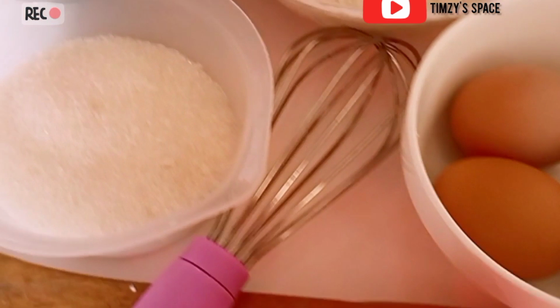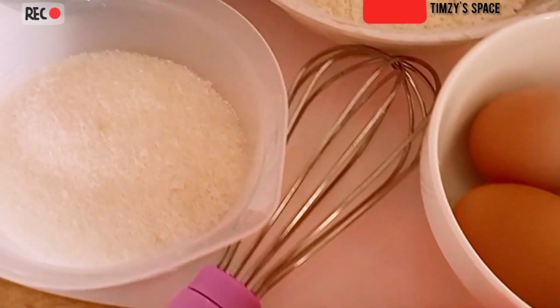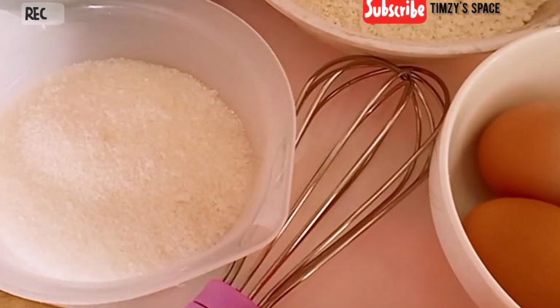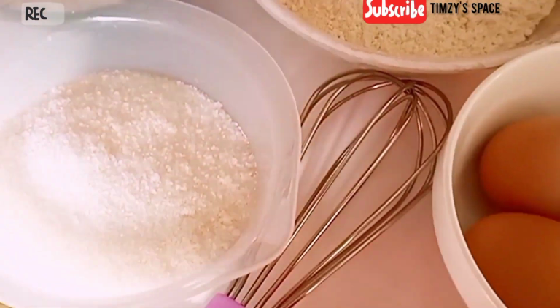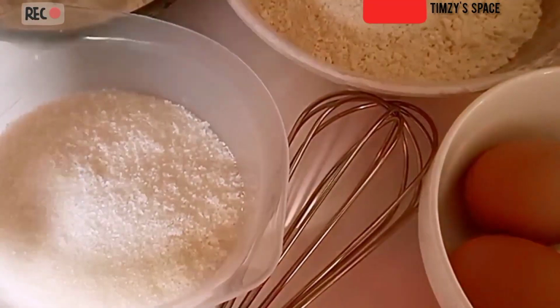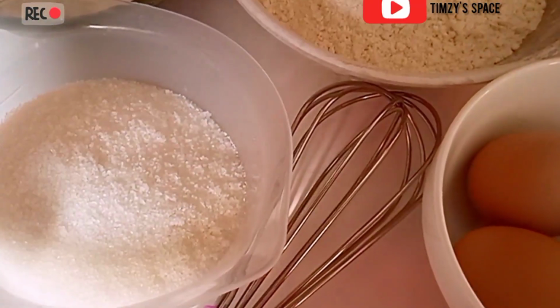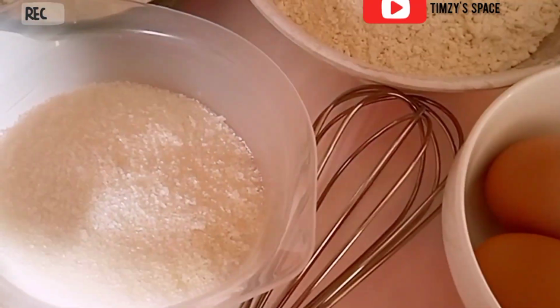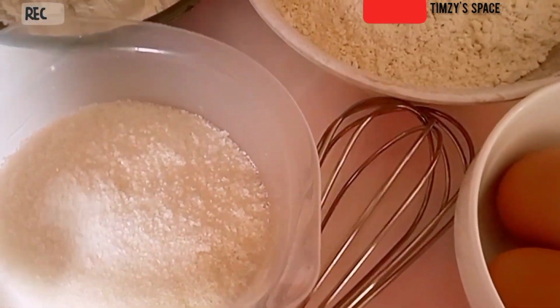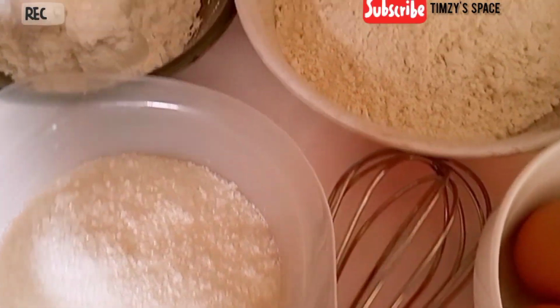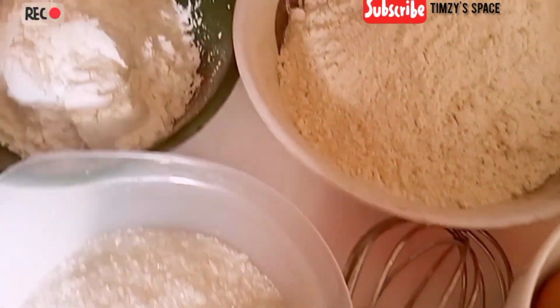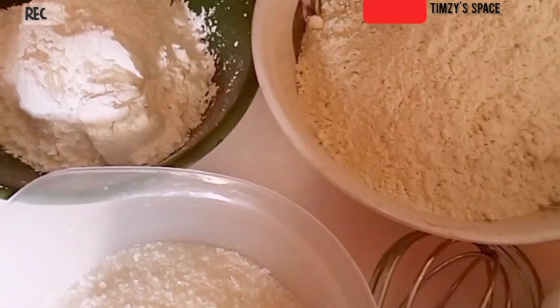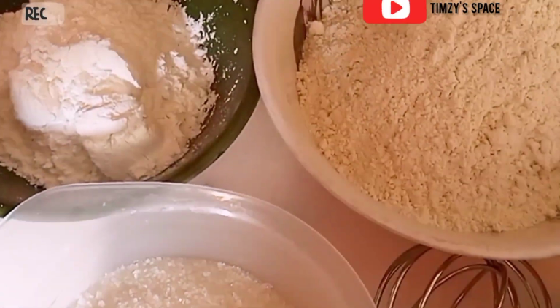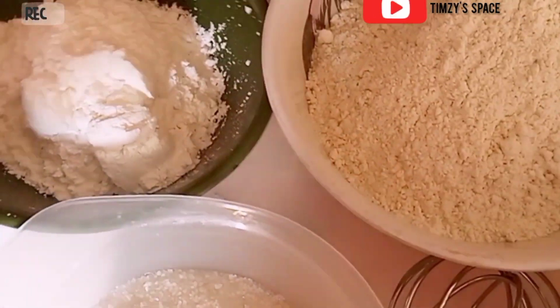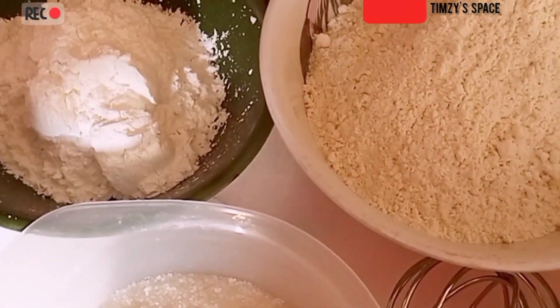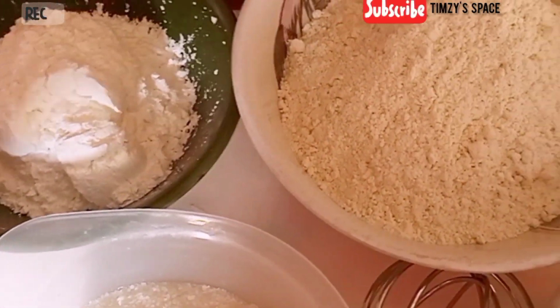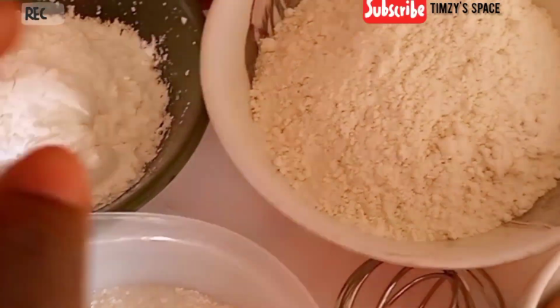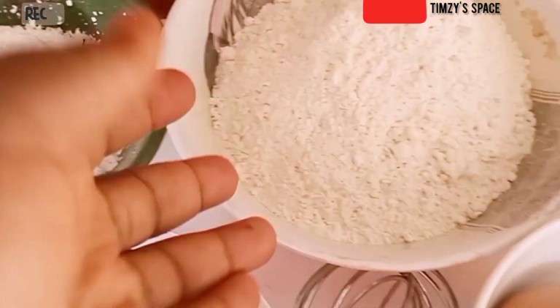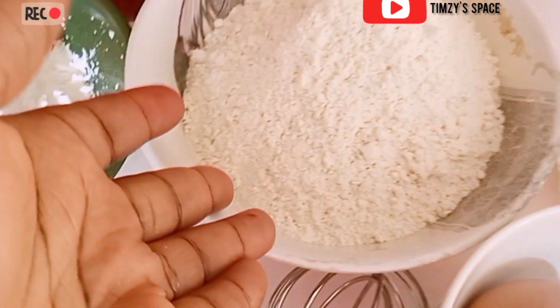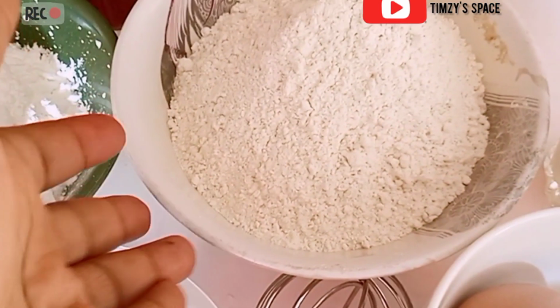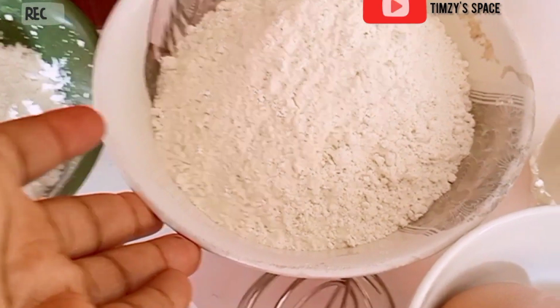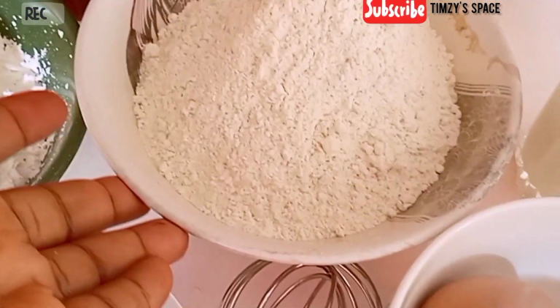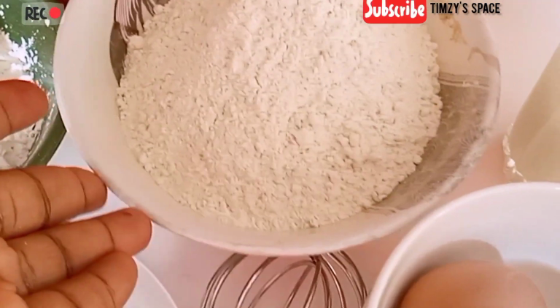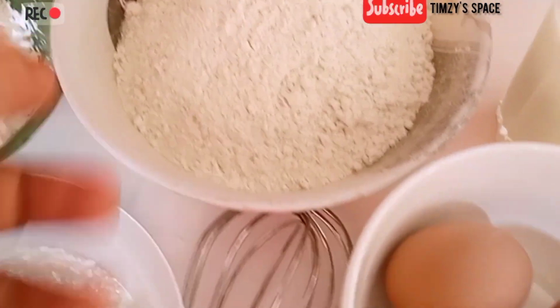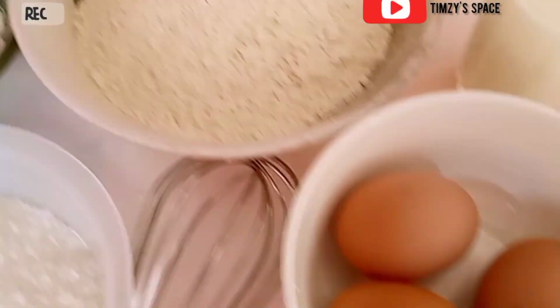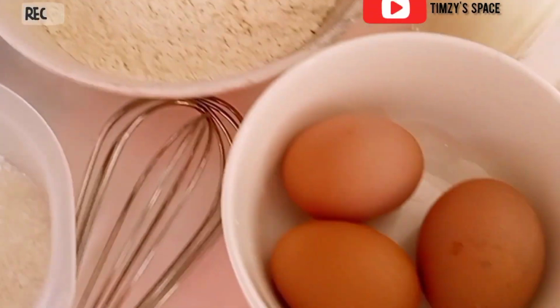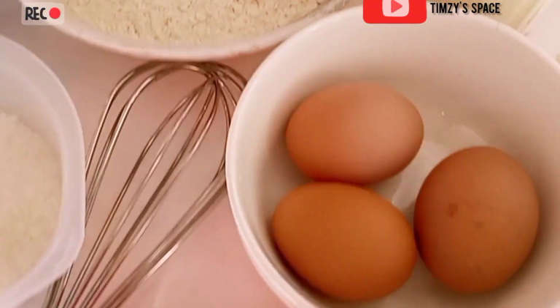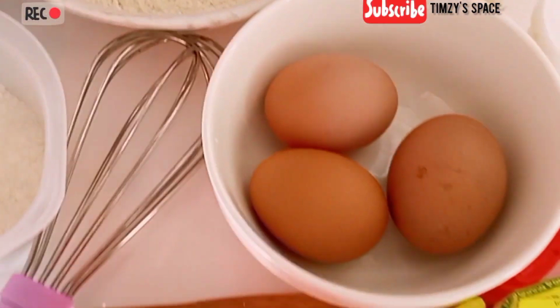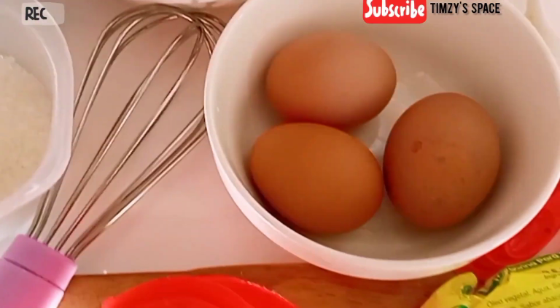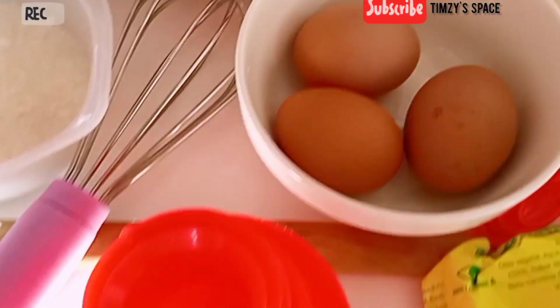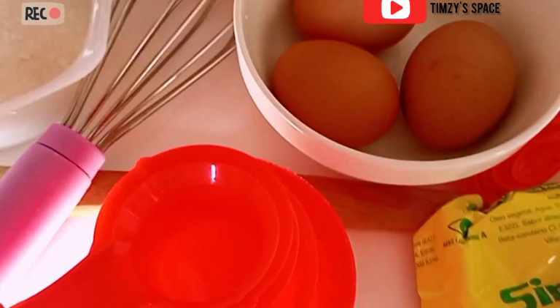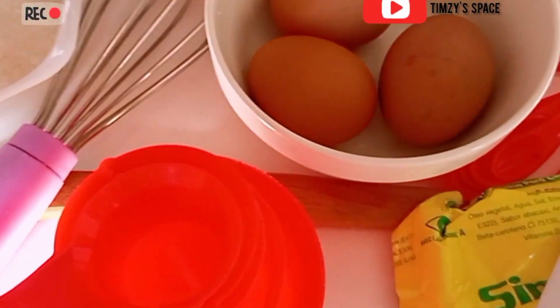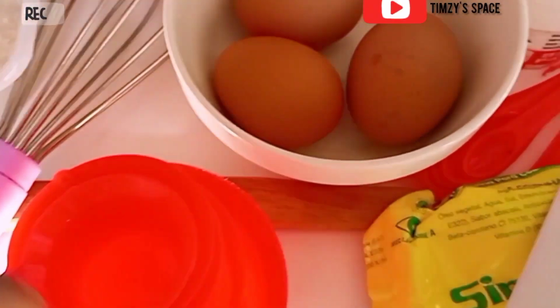Welcome back to my YouTube channel. In today's video, I'll be showing you how to make vanilla cake without an electric hand mixer.